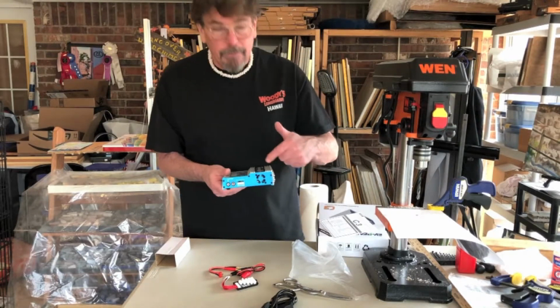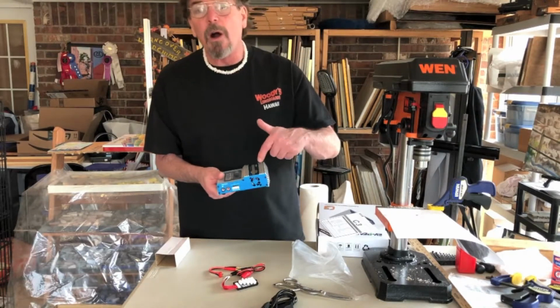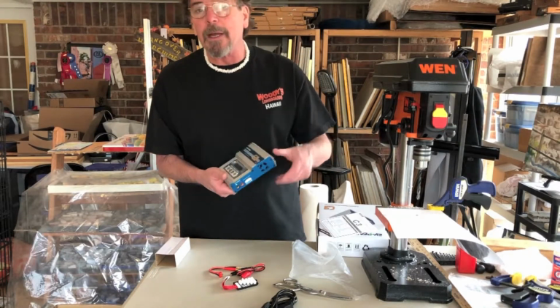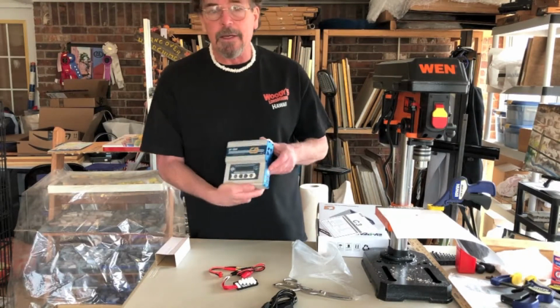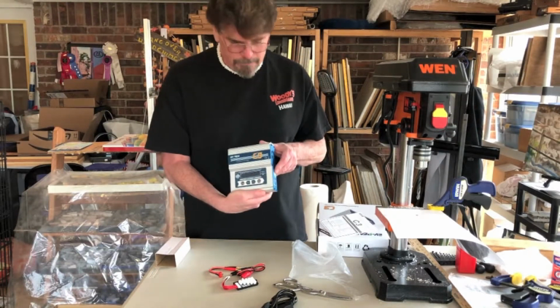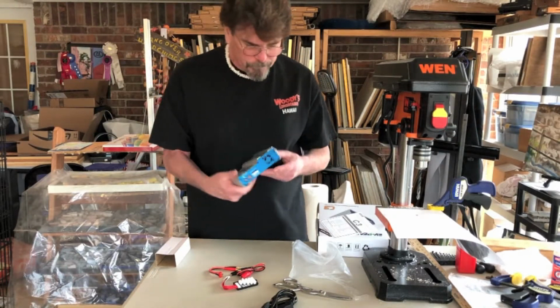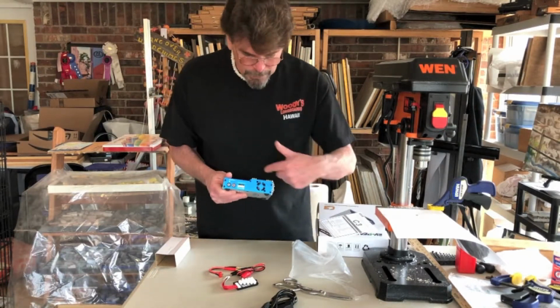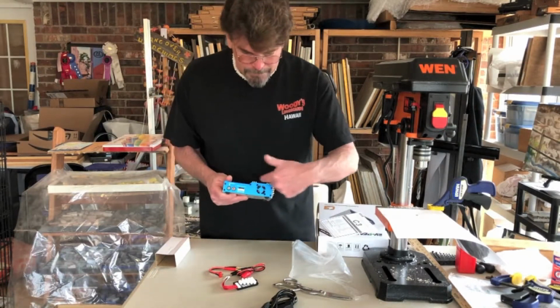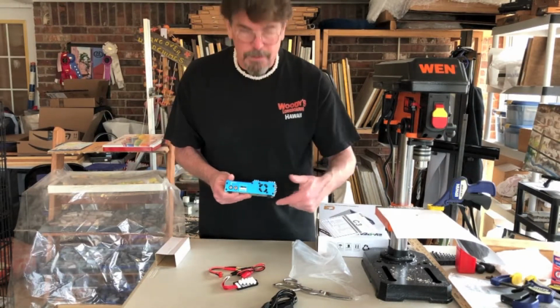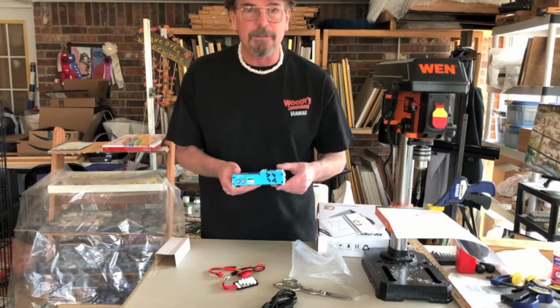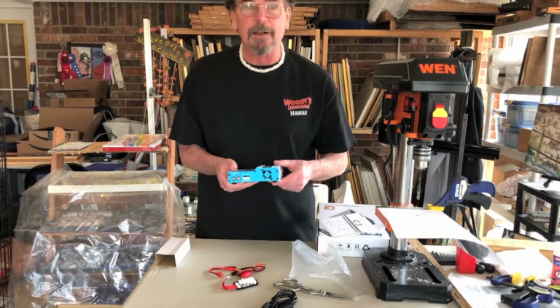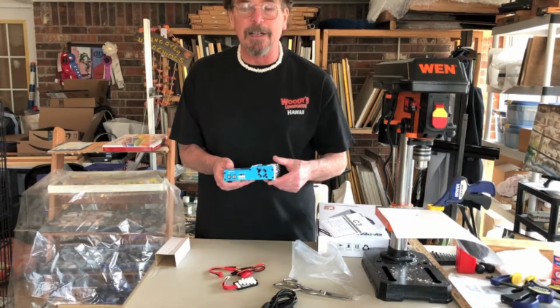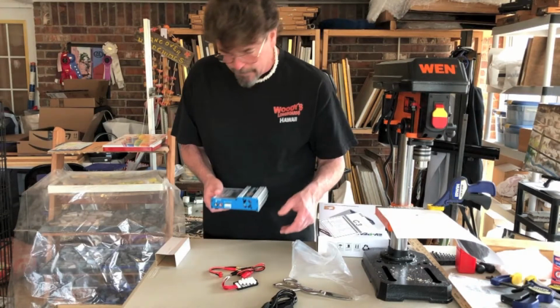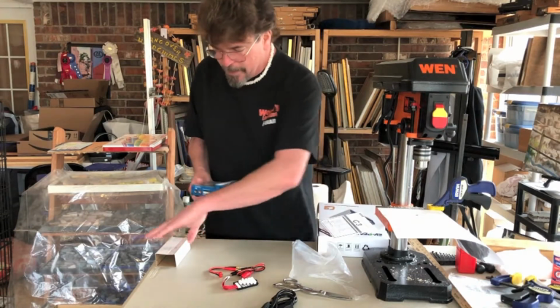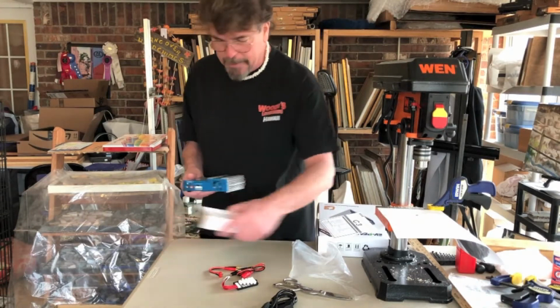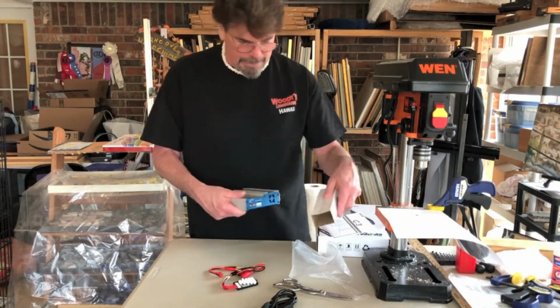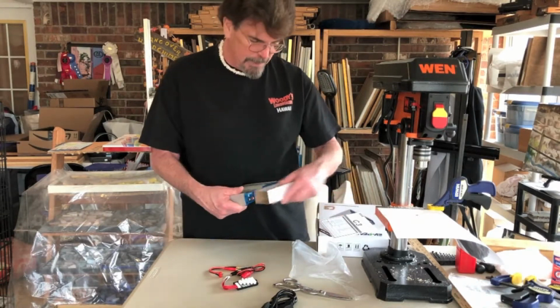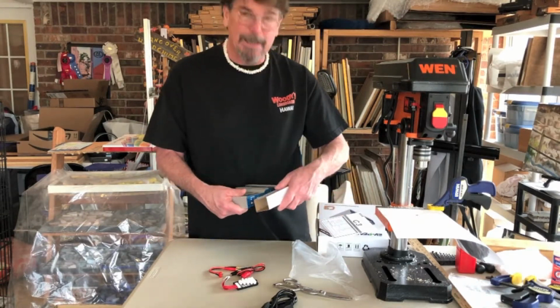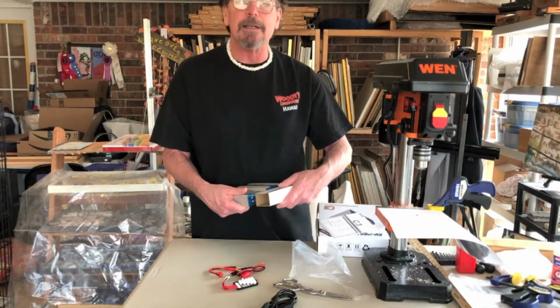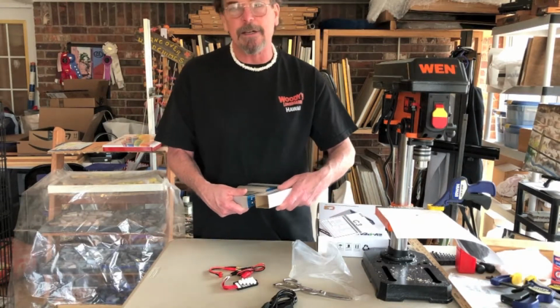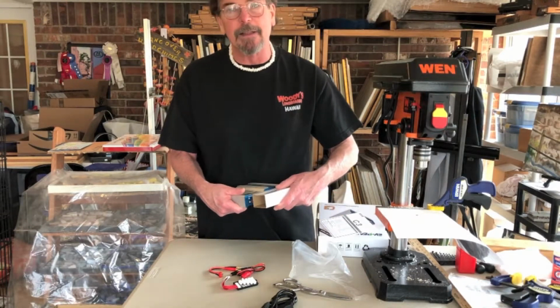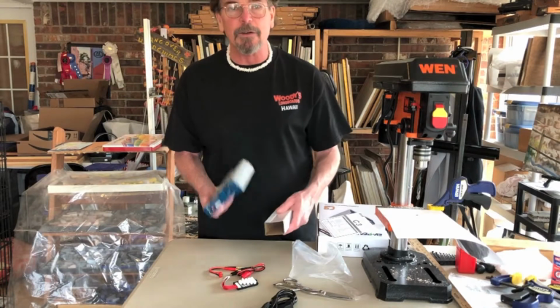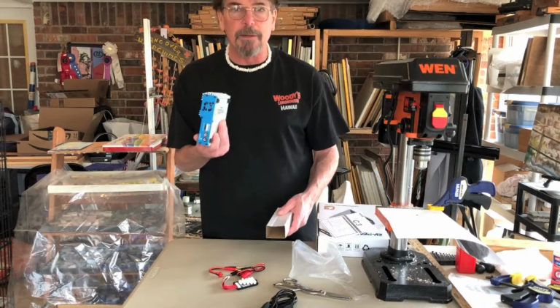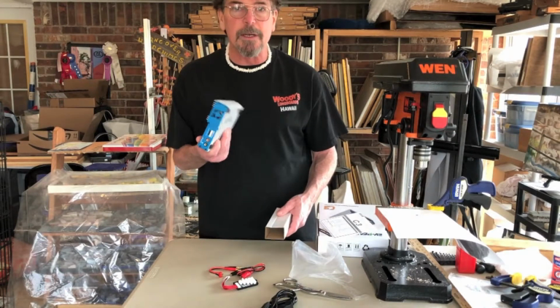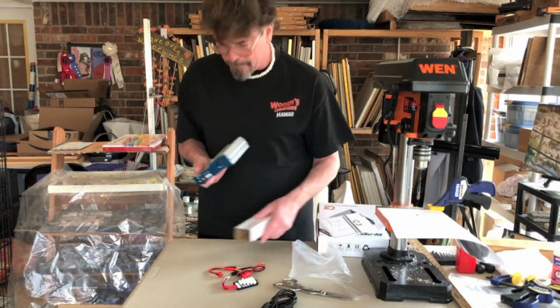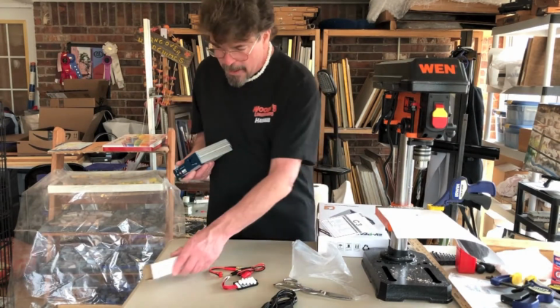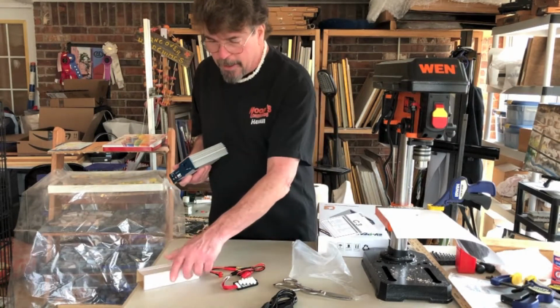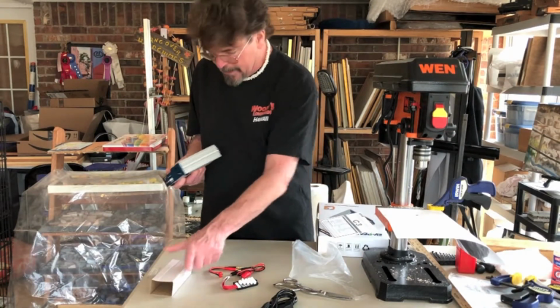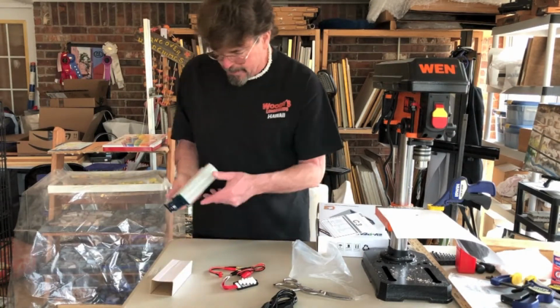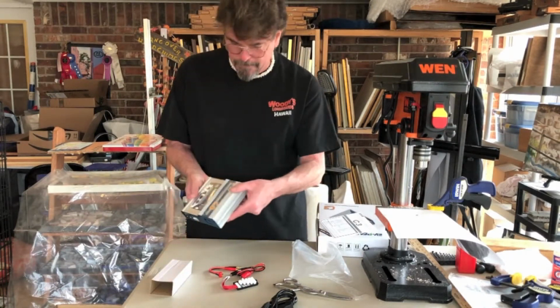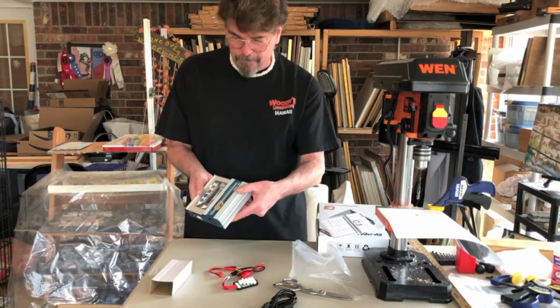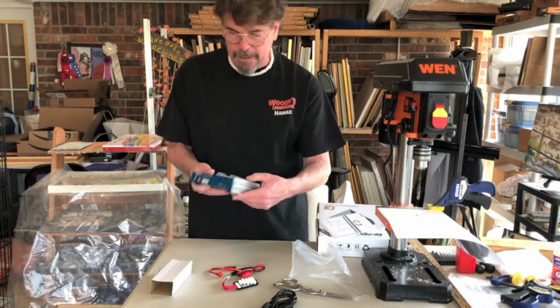Whenever you're operating this, keep this exhaust fan area clear. Don't butt it up against something and do a knucklehead thing or you'll burn this thing out. It does need some form of ventilation.